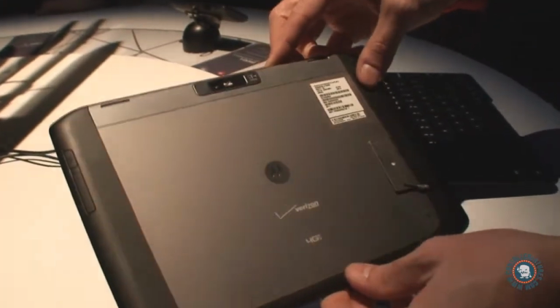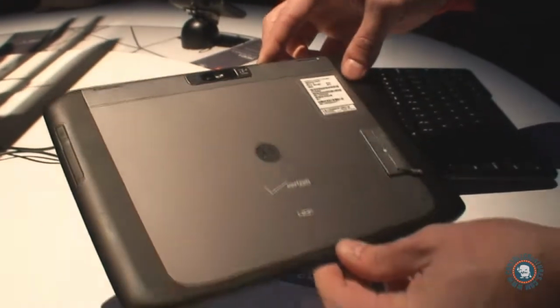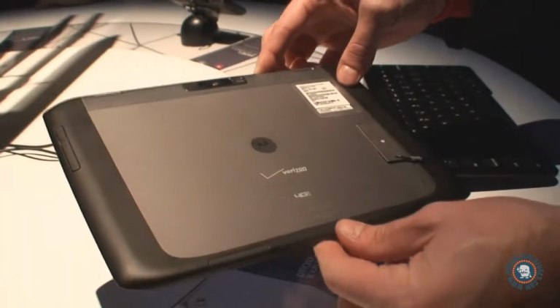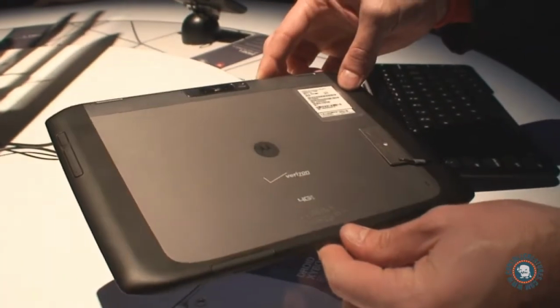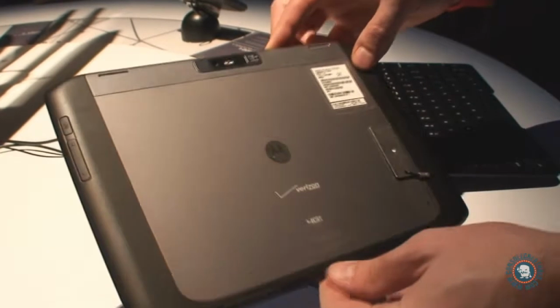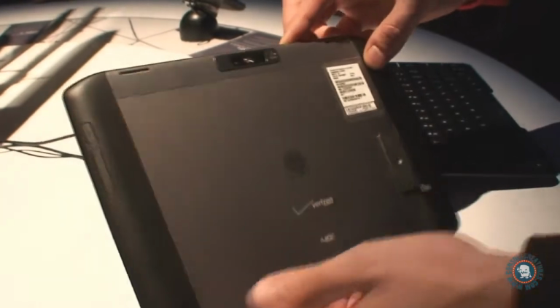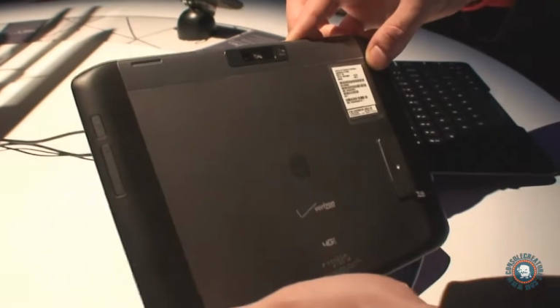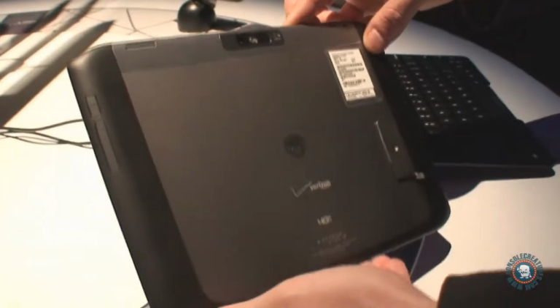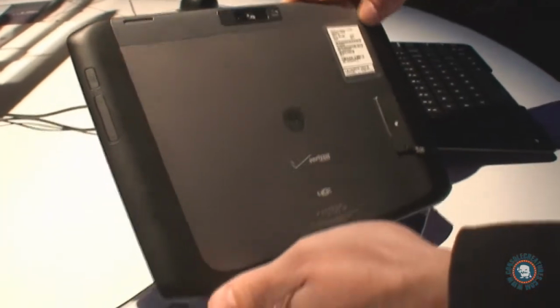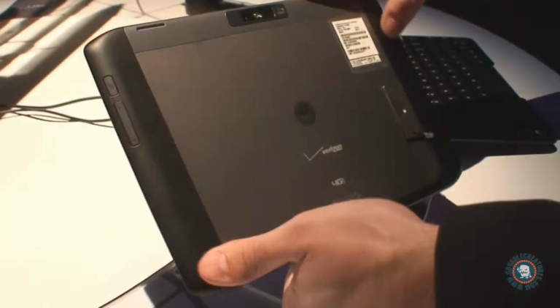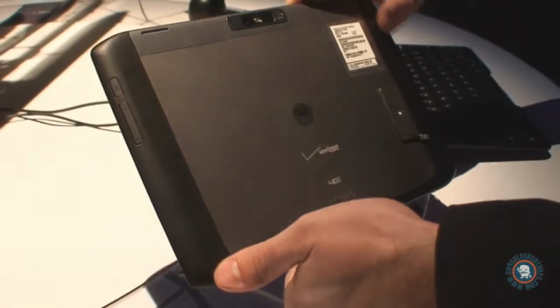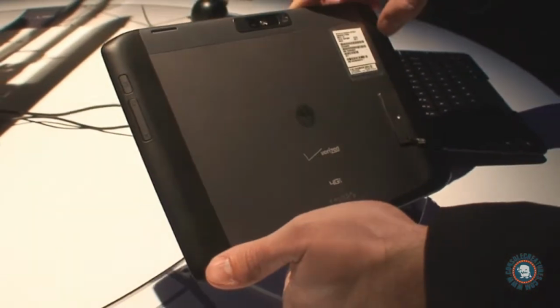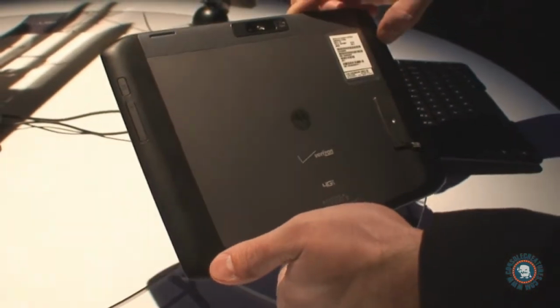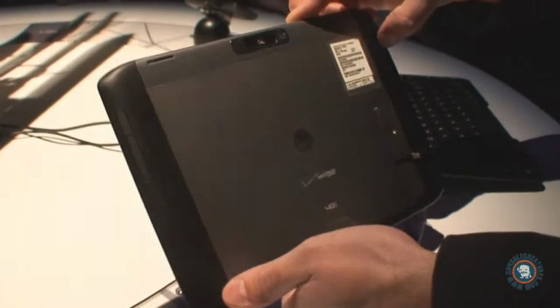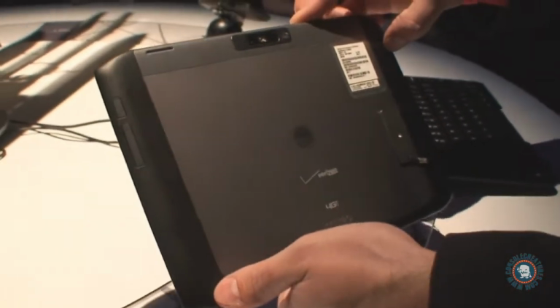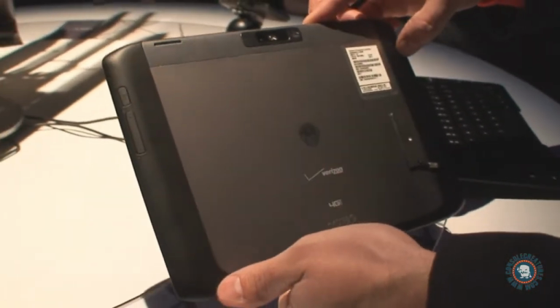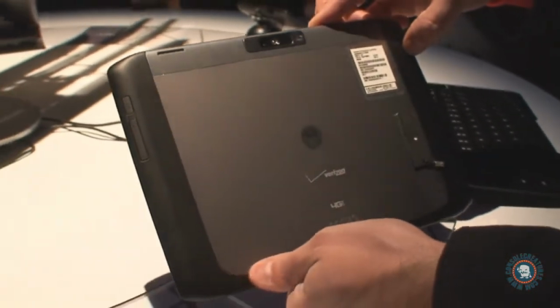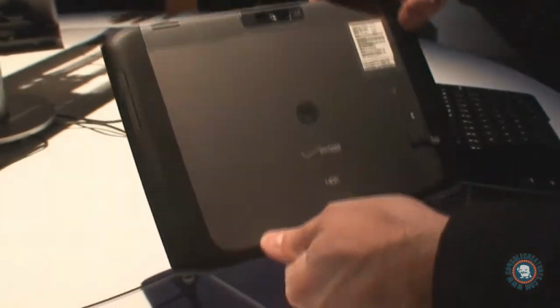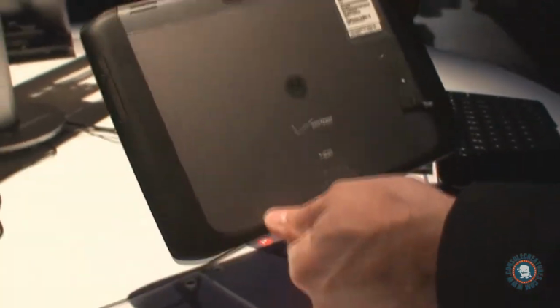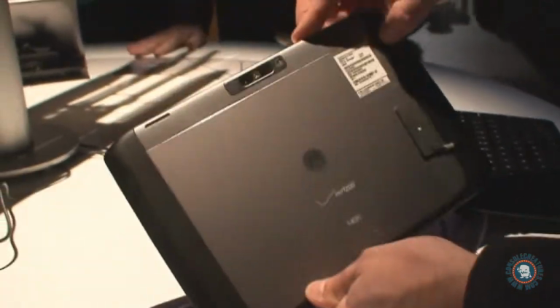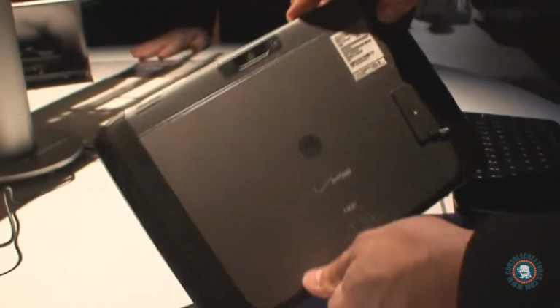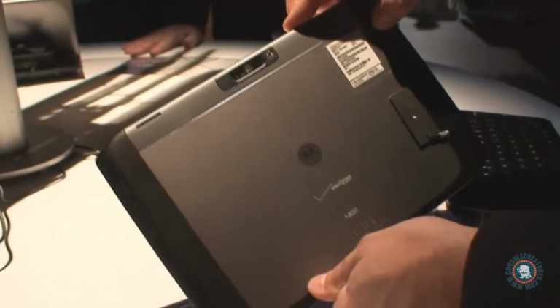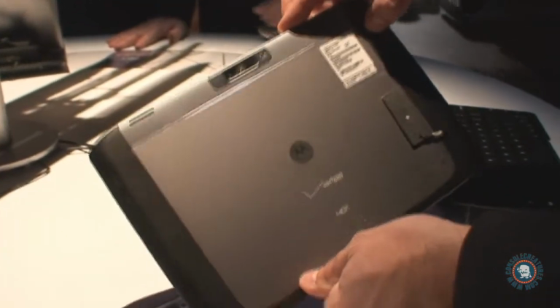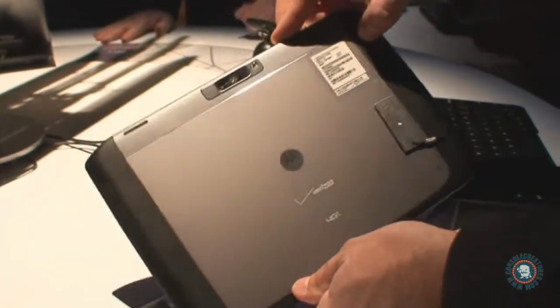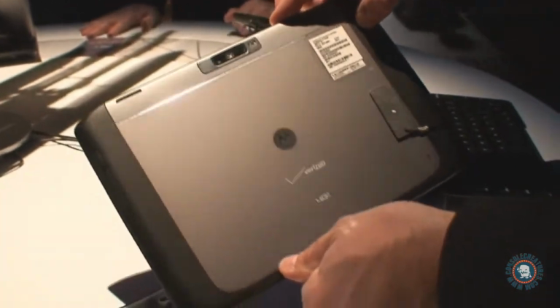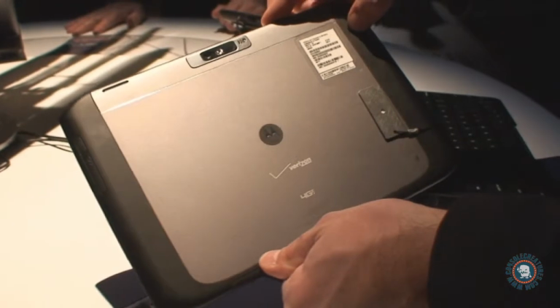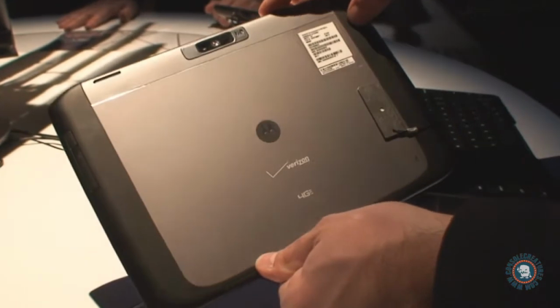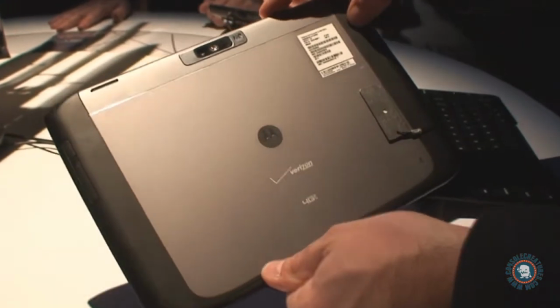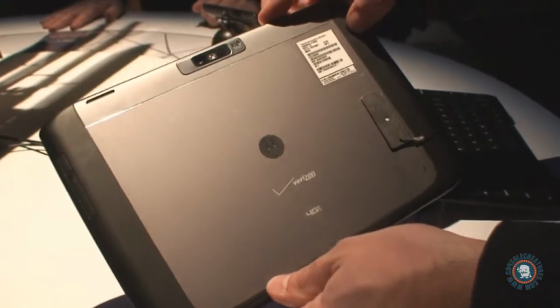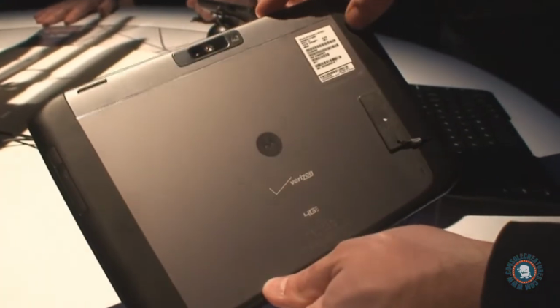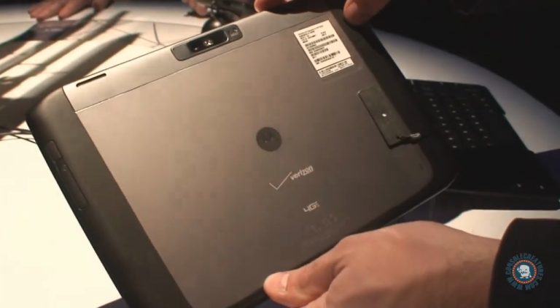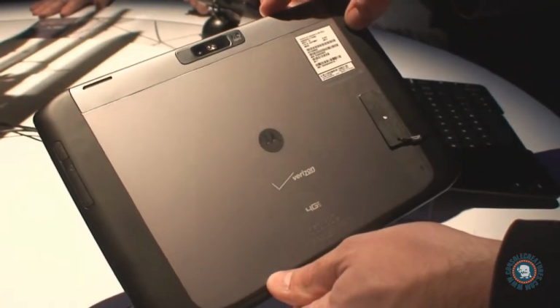It also has rubber grips on the side, as you can see, for great holding and great durability, protecting it from bounces and accidental drops.